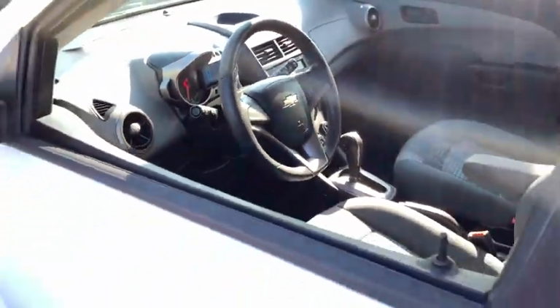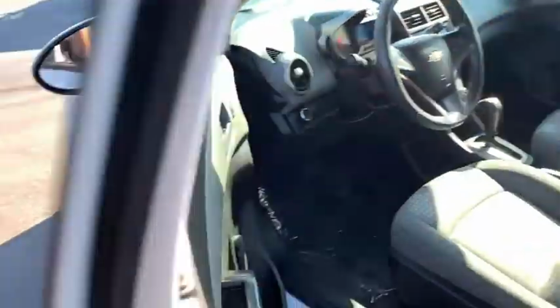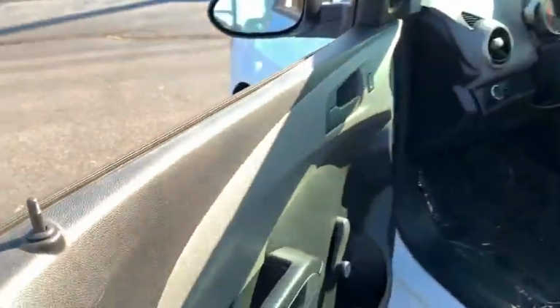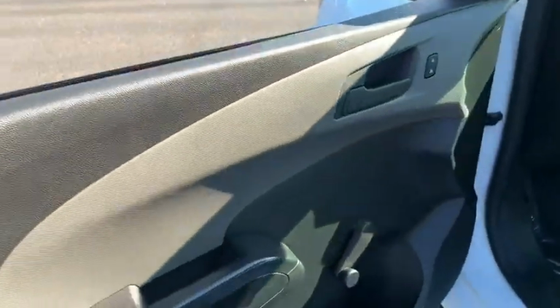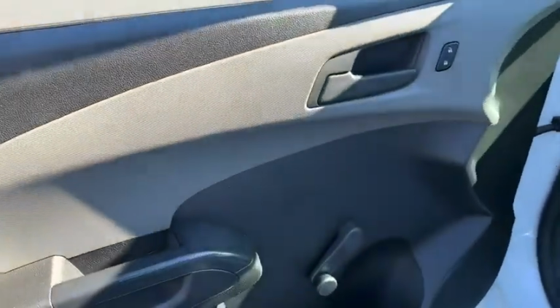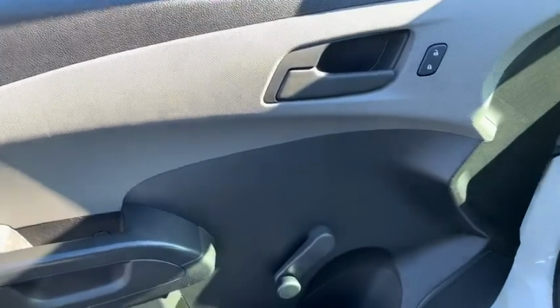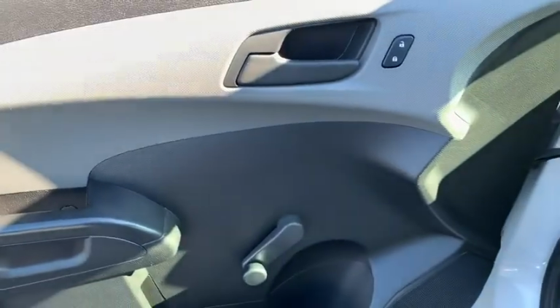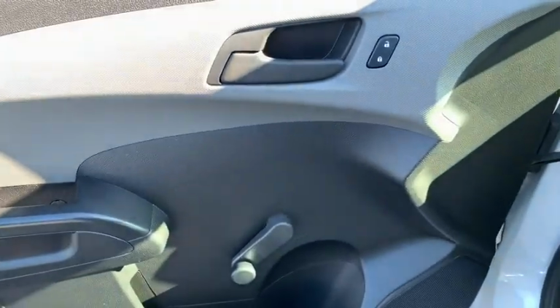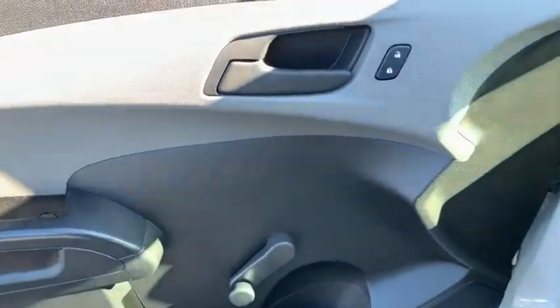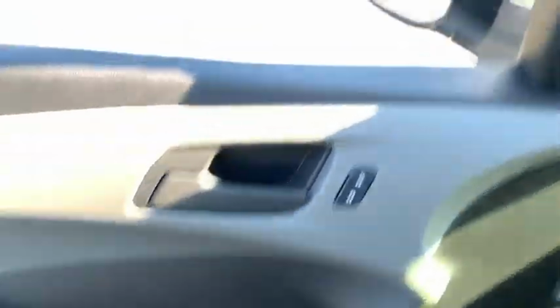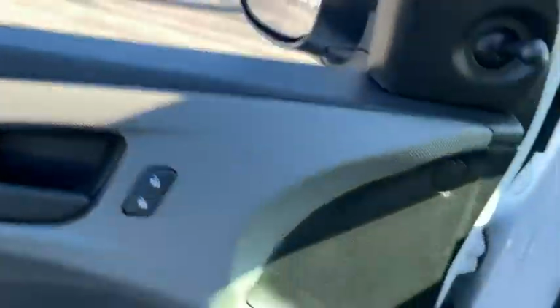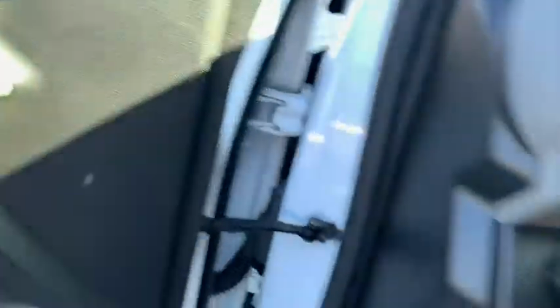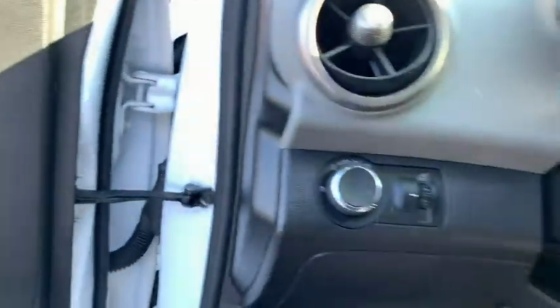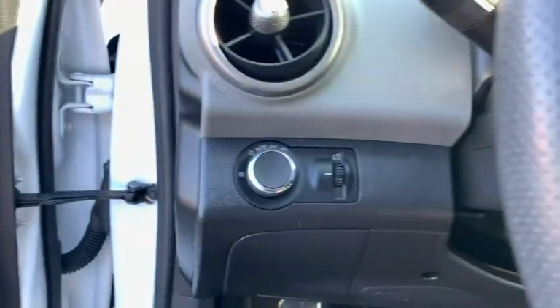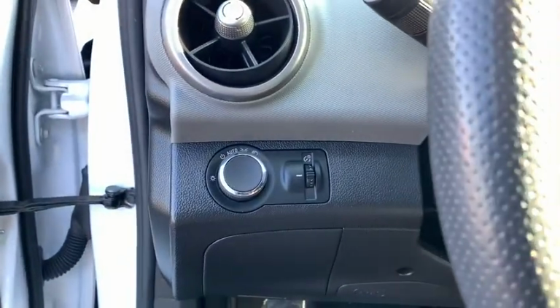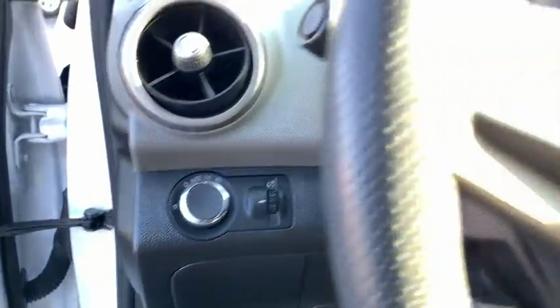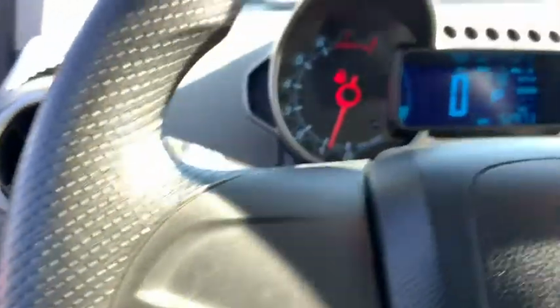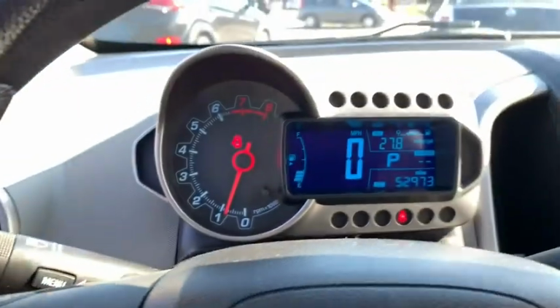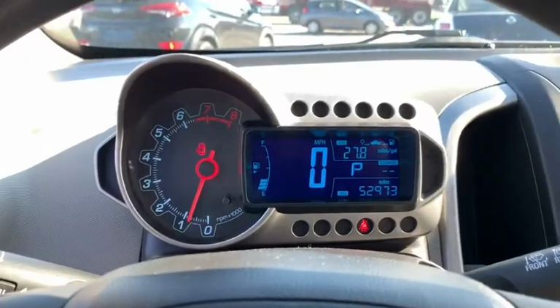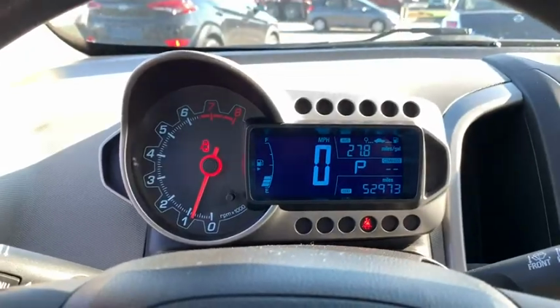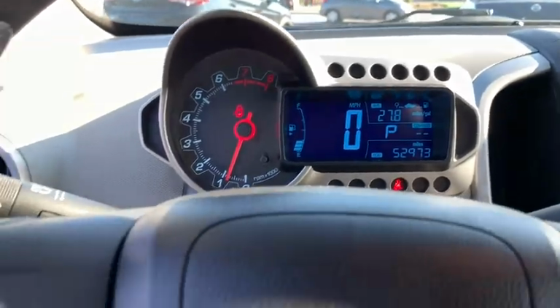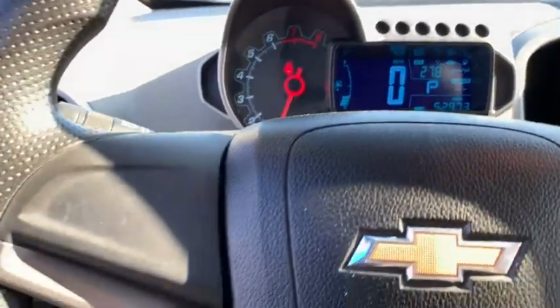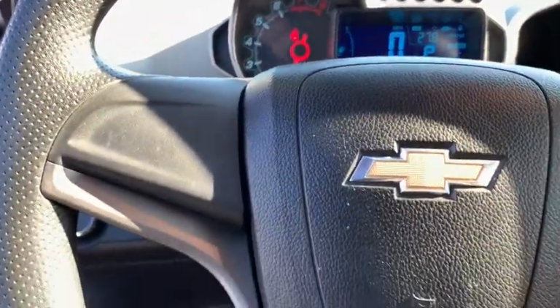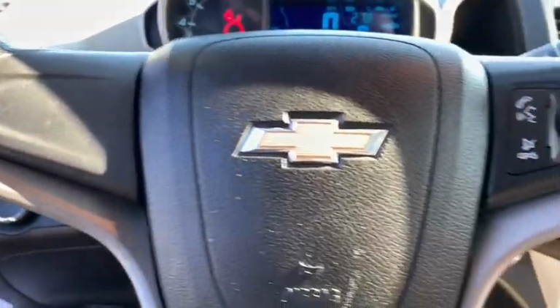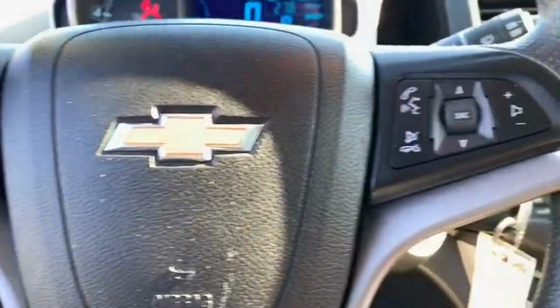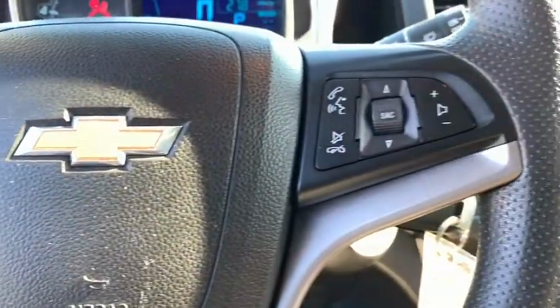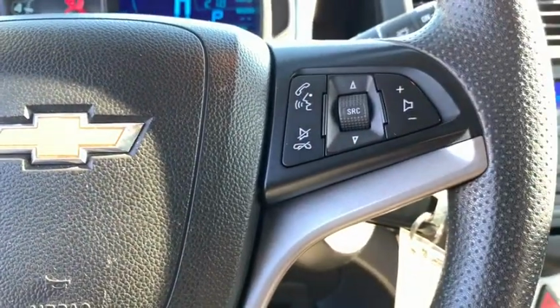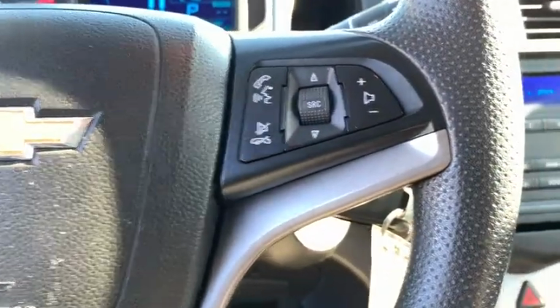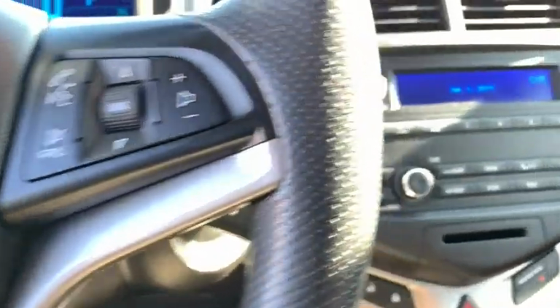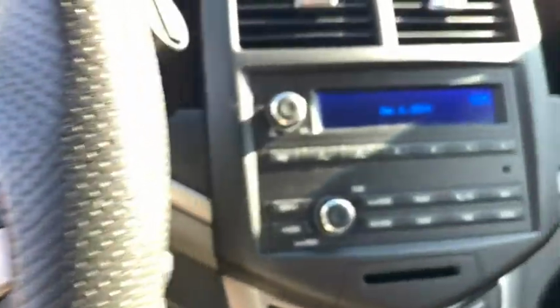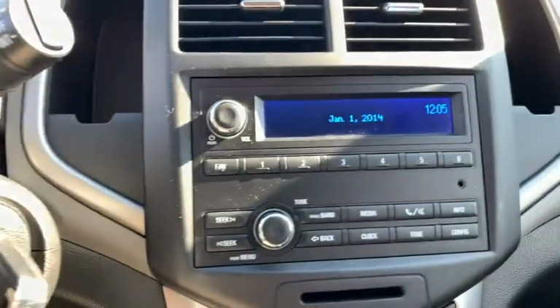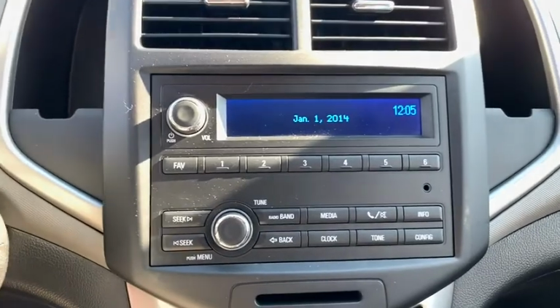Traction control, dual airbags, power steering, AM-FM stereo radio, electronic stability control, trip computer, rear window defroster, compass, security system, tachometer, remote keyless entry.